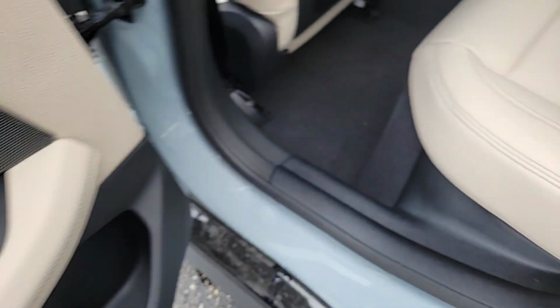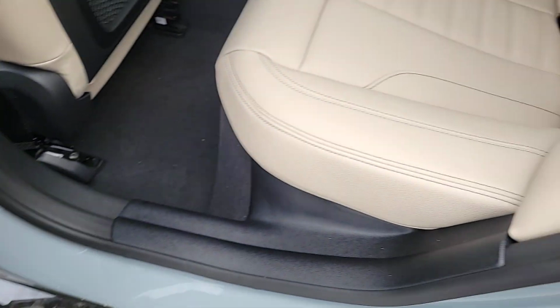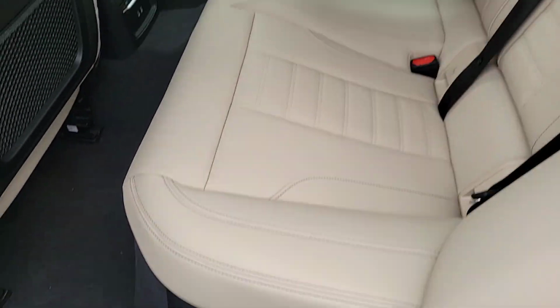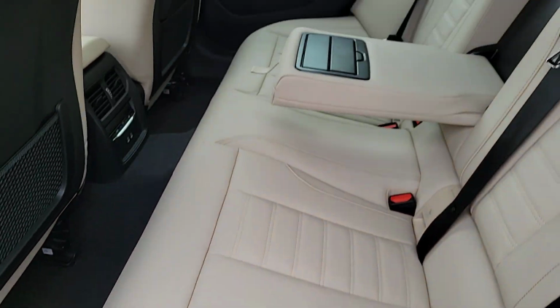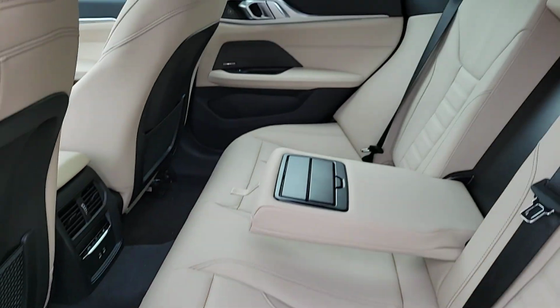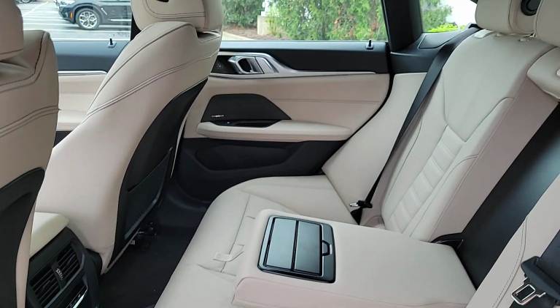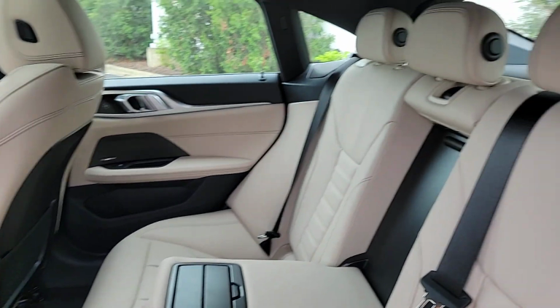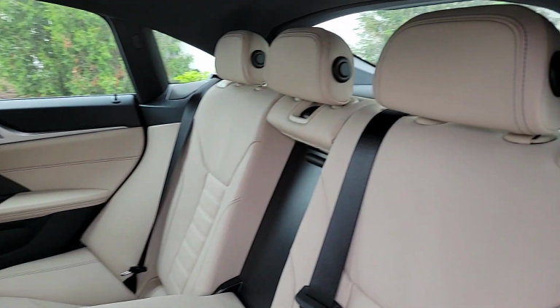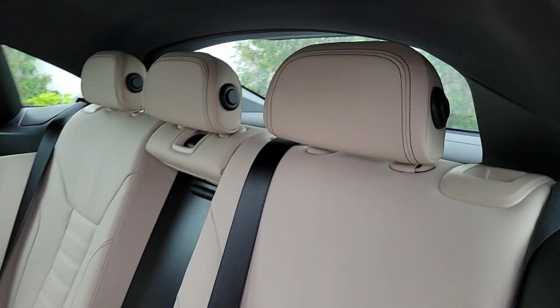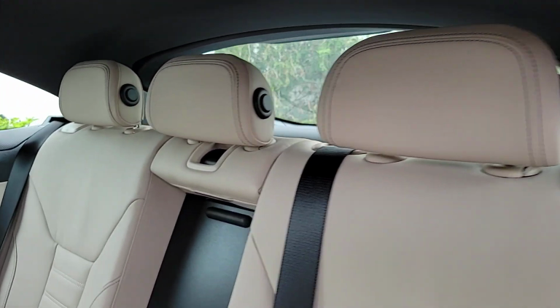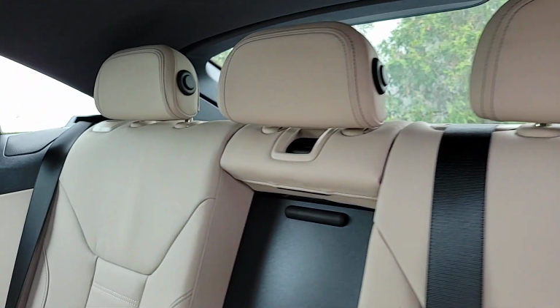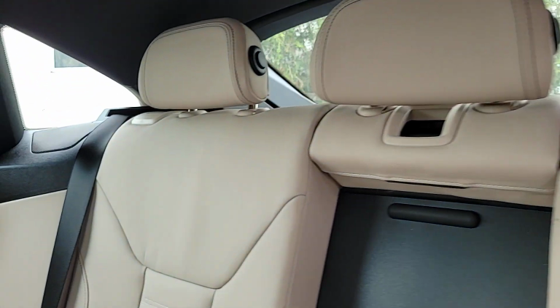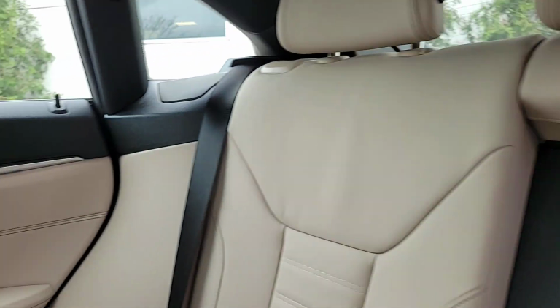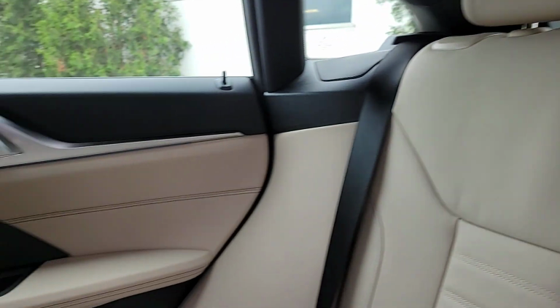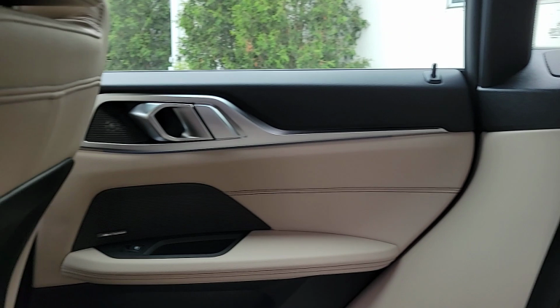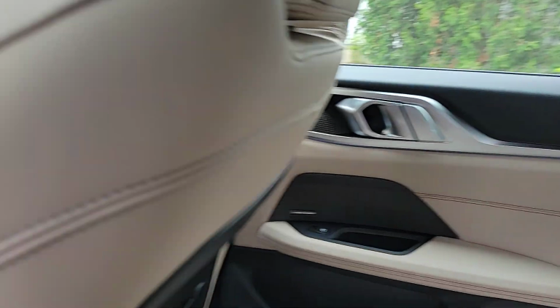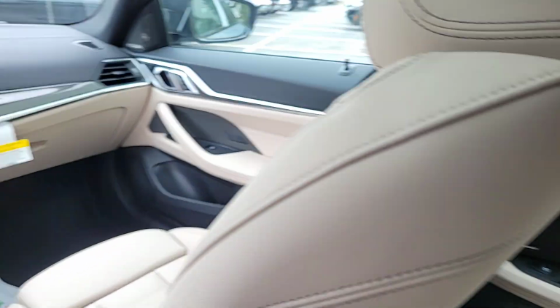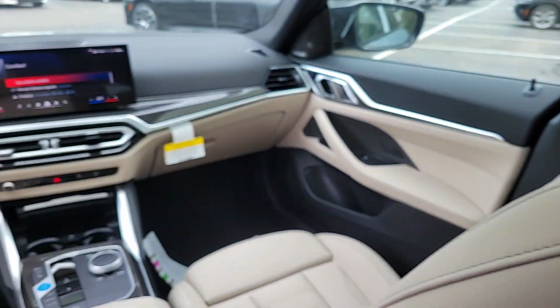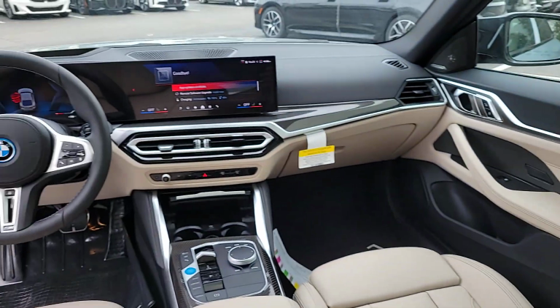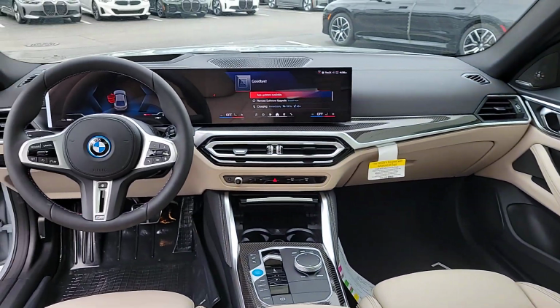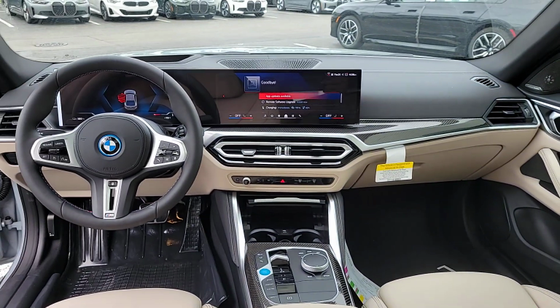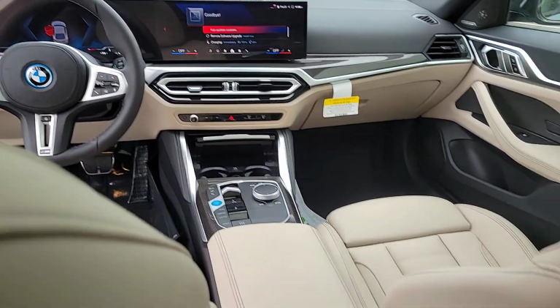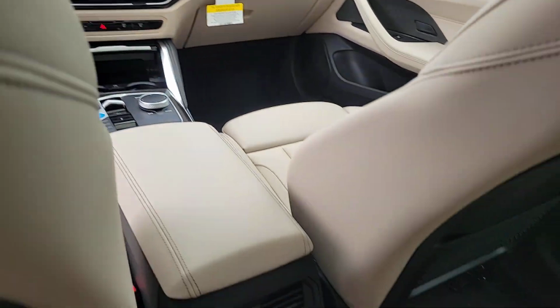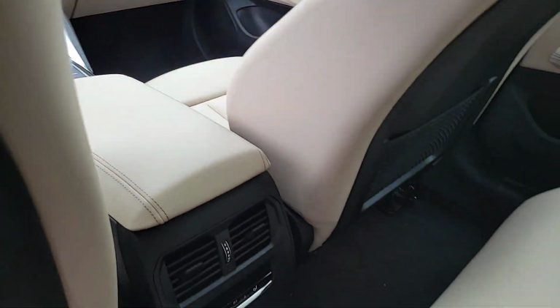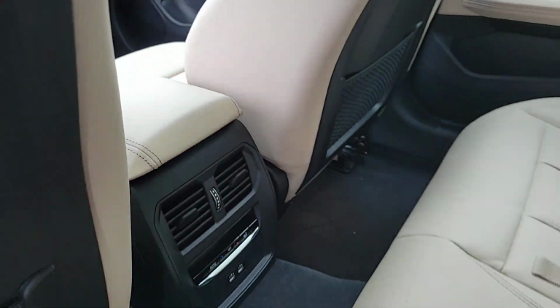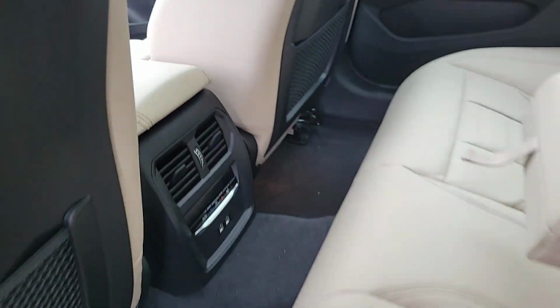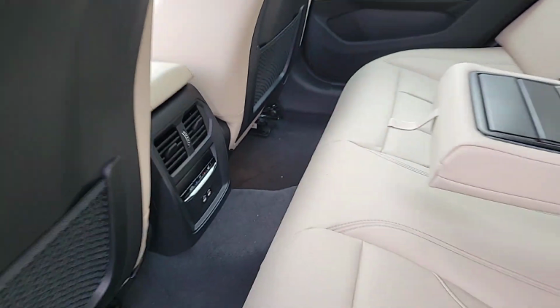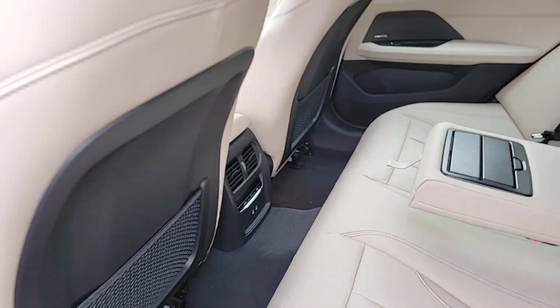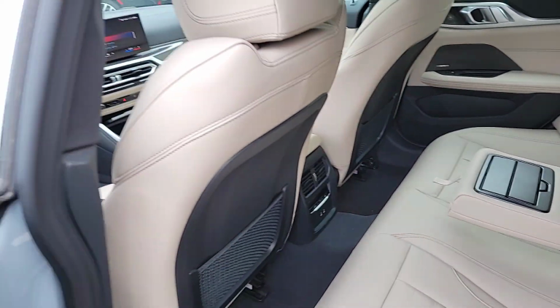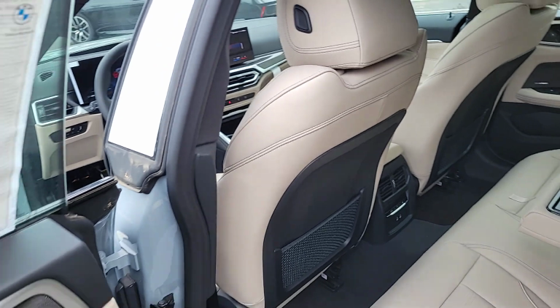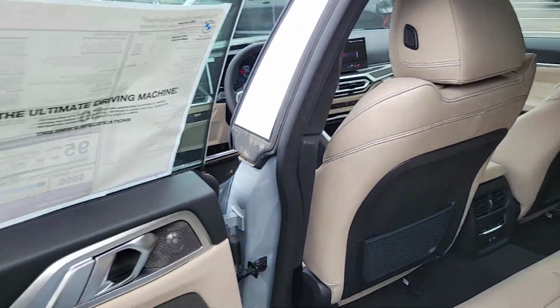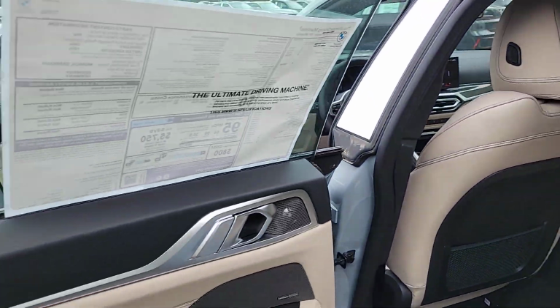Bold performance blends with refined elegance to create this exquisite i4. See for yourself when you take it out for a test drive. Our professional staff looks forward to giving you excellent service.